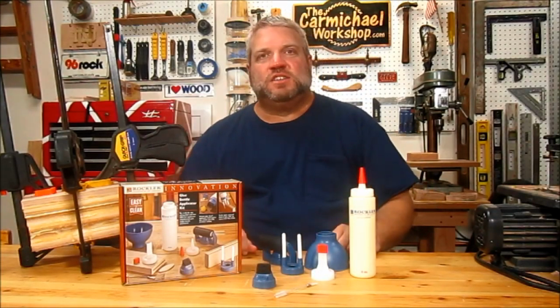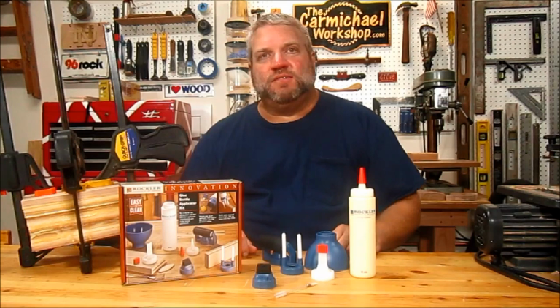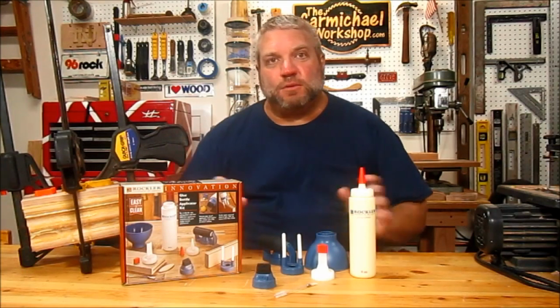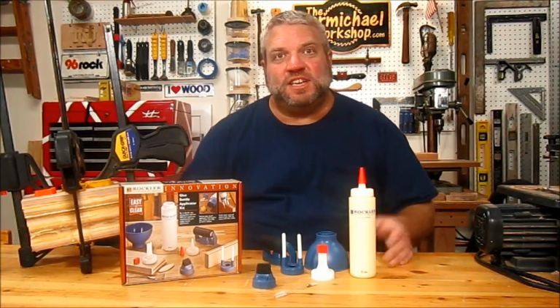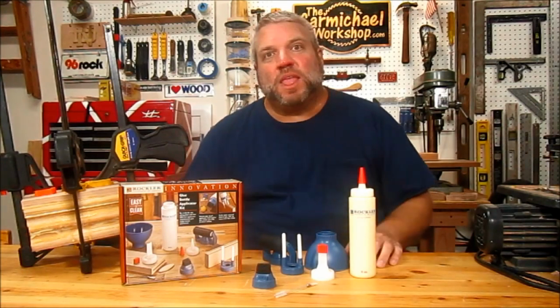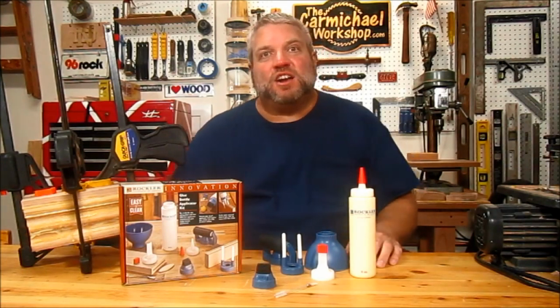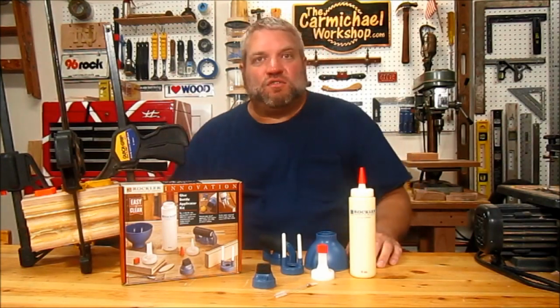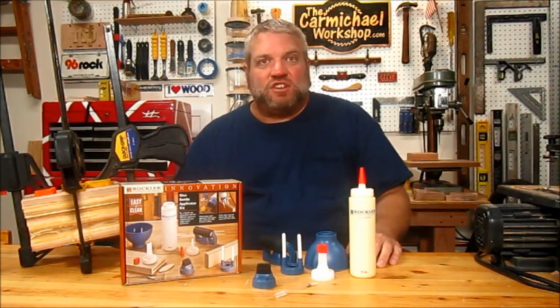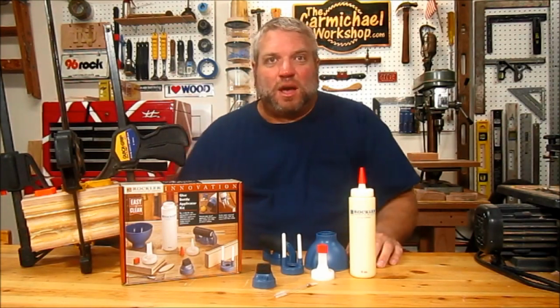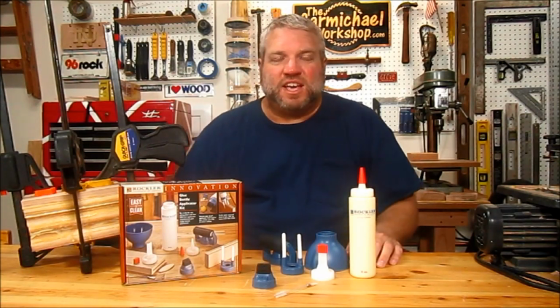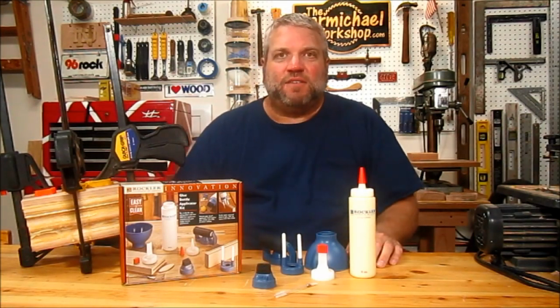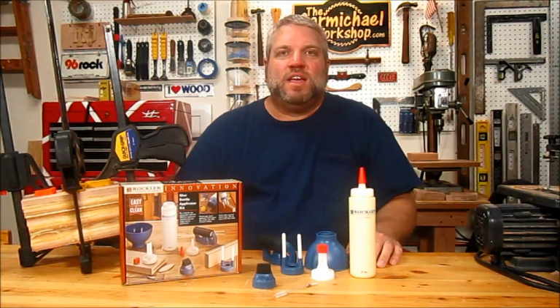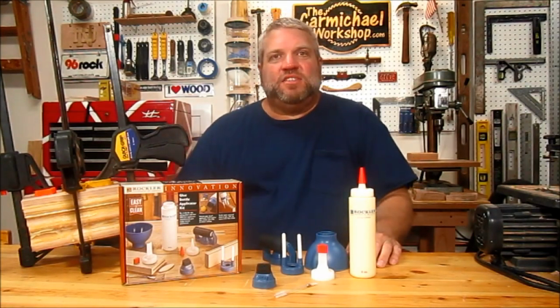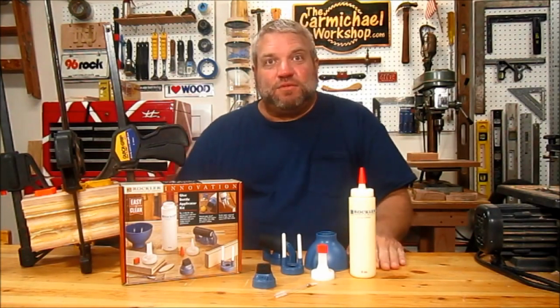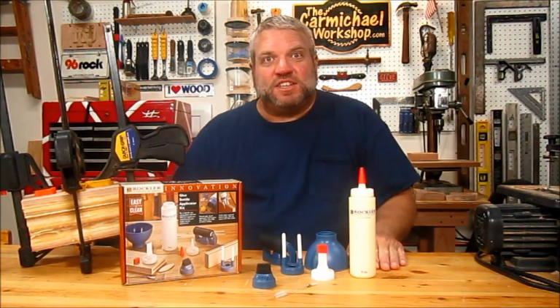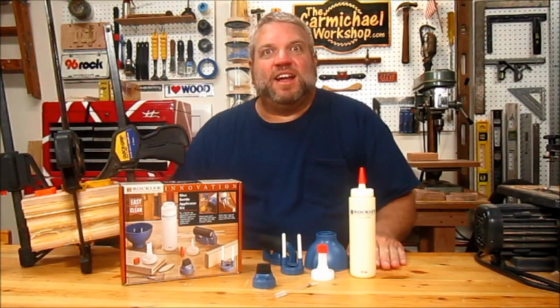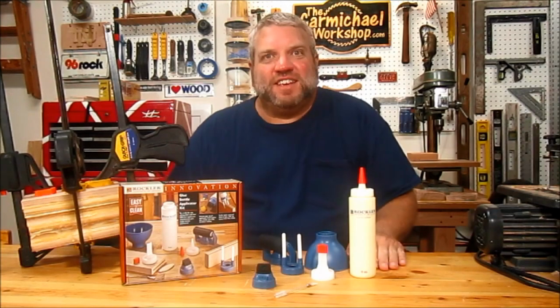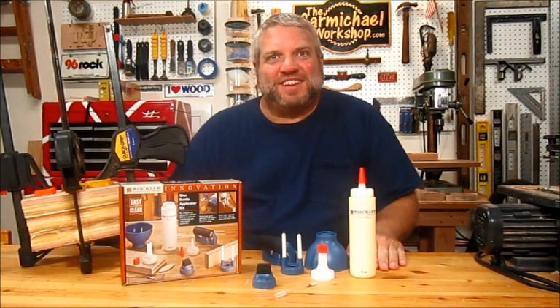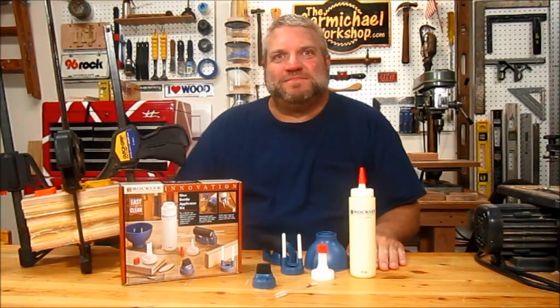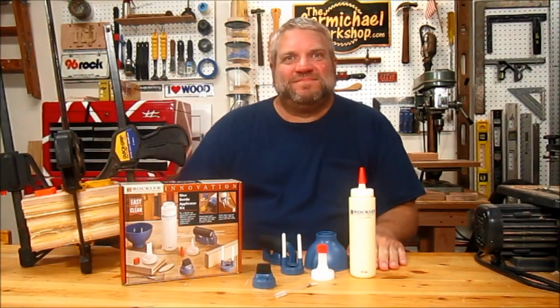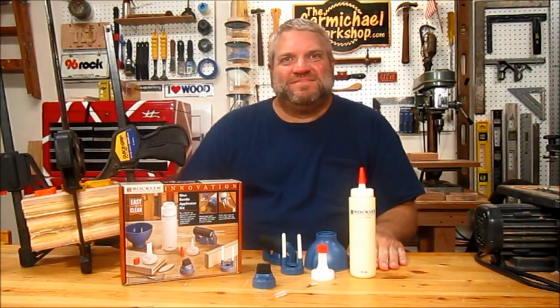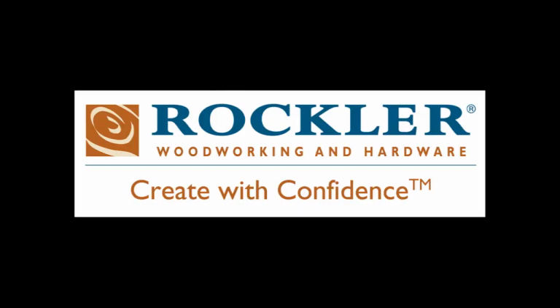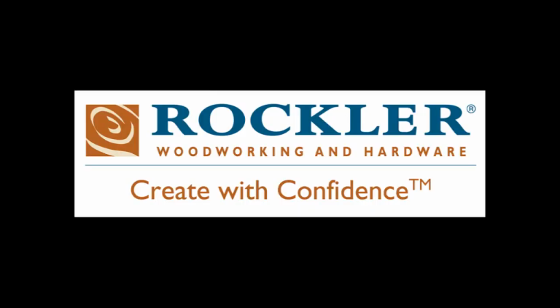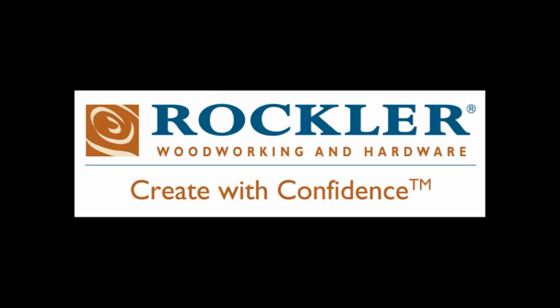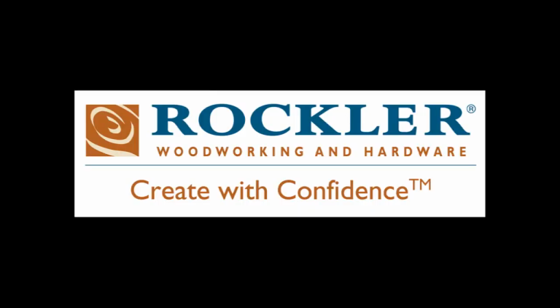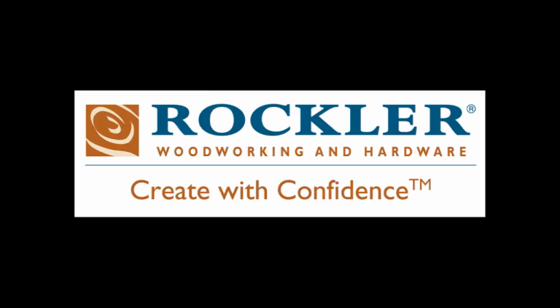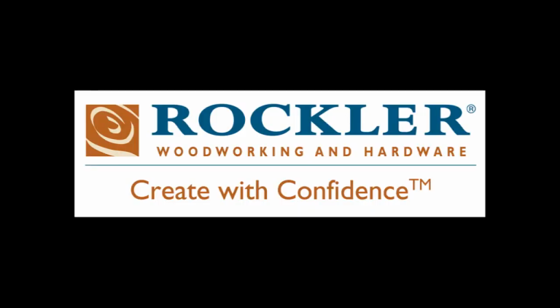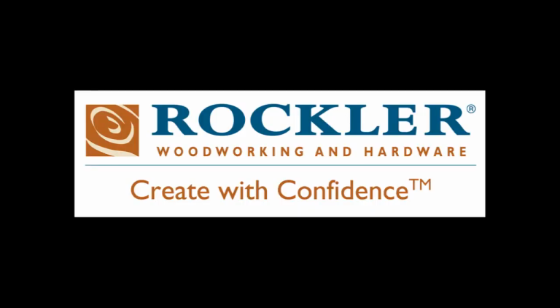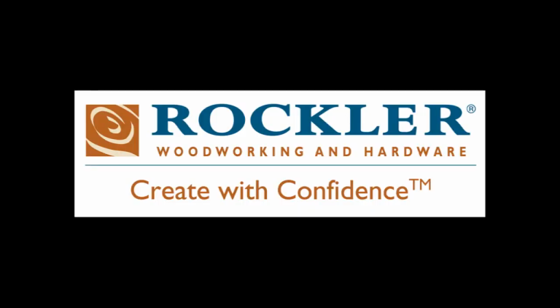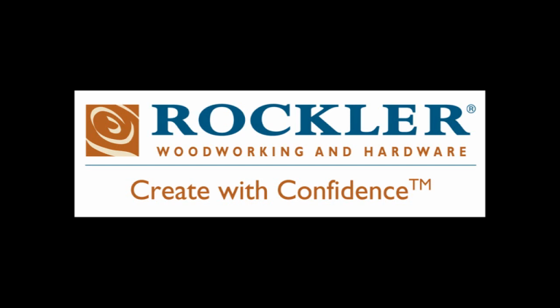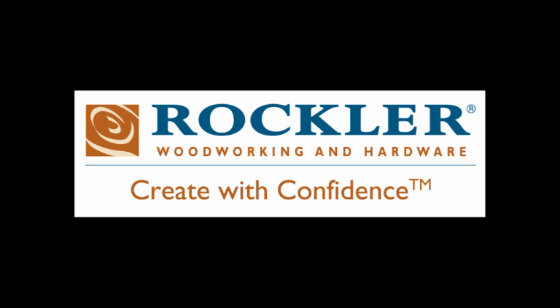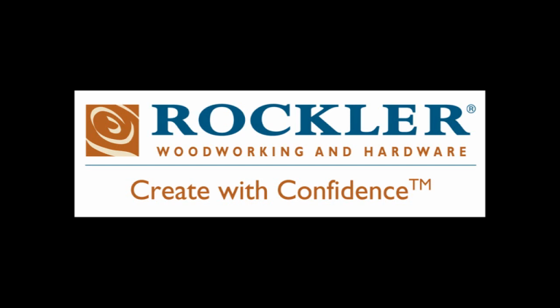So if you like what you see, head on over to rockler.com and check it out. Thanks for watching and I'll see you next time. Visit Rockler Woodworking and Hardware — create with confidence.